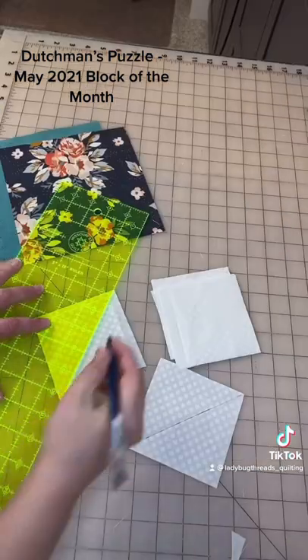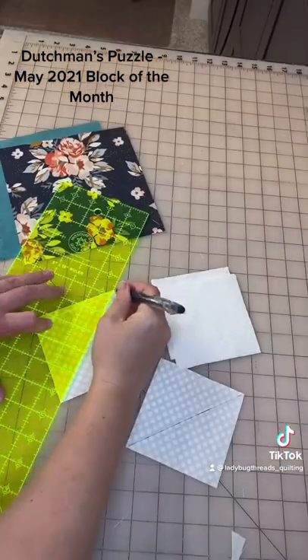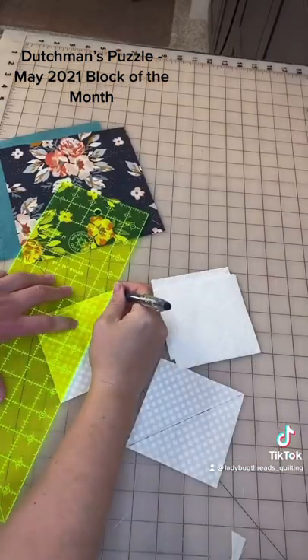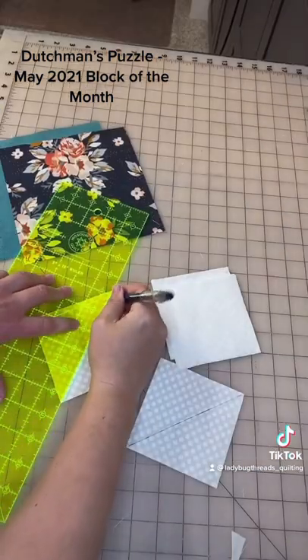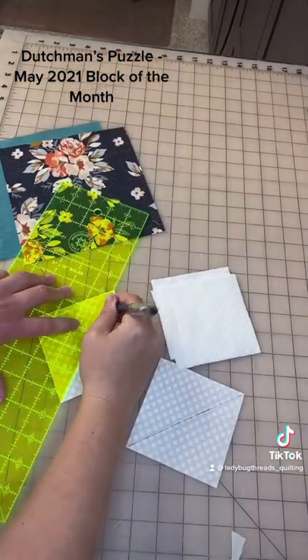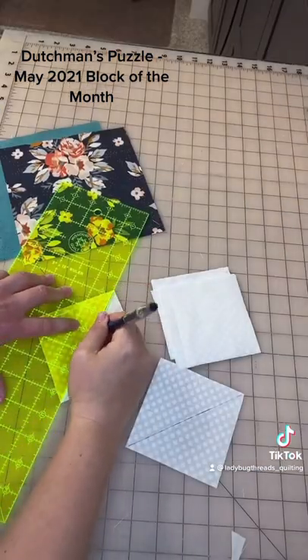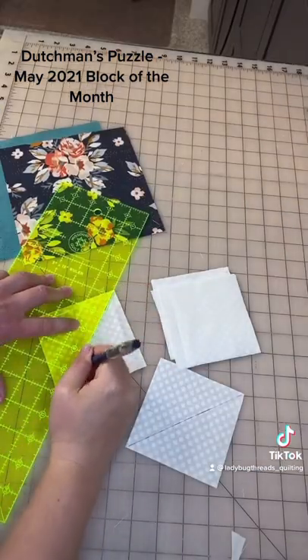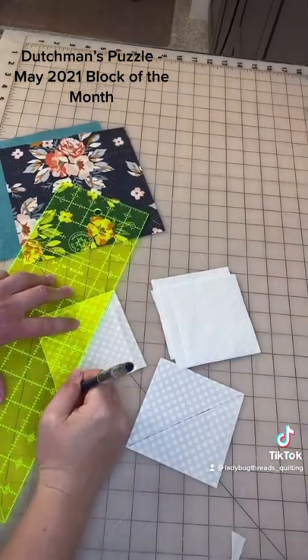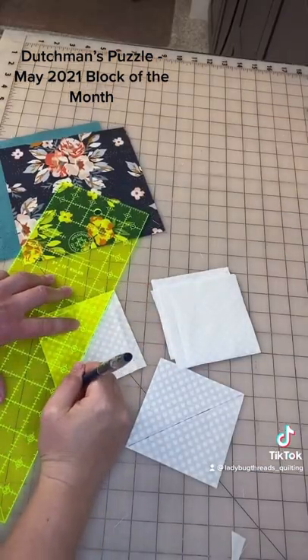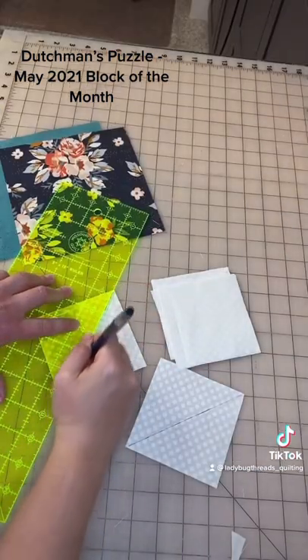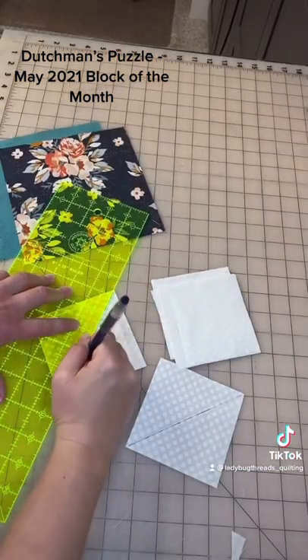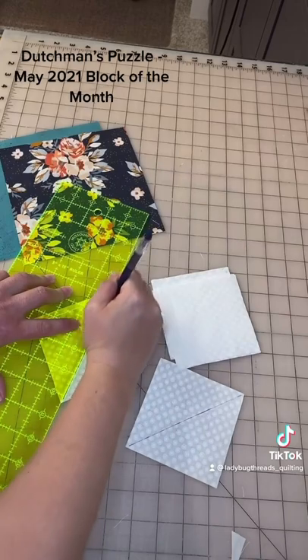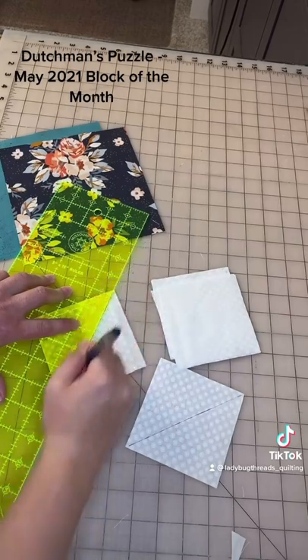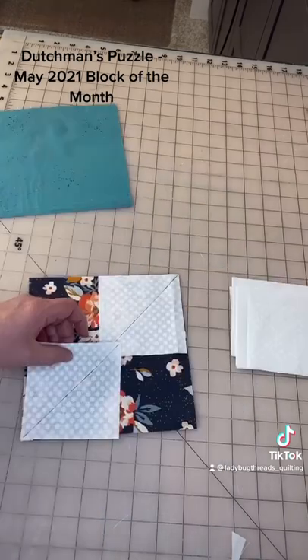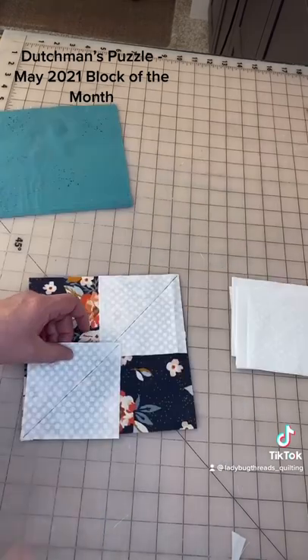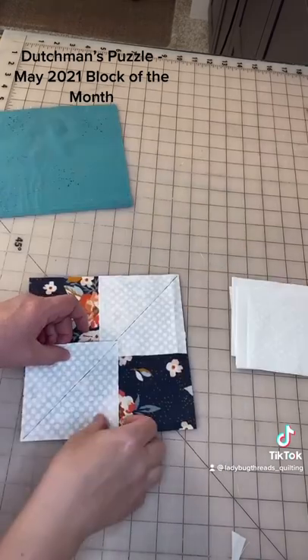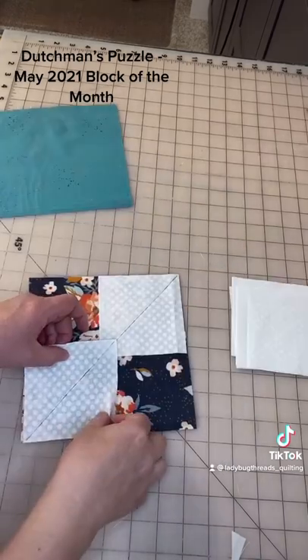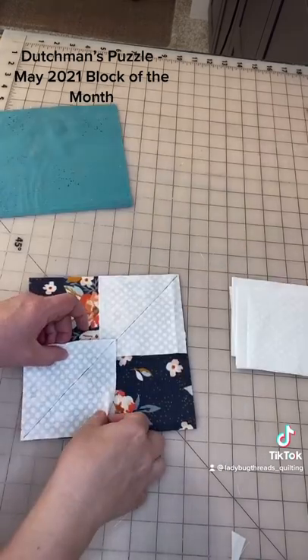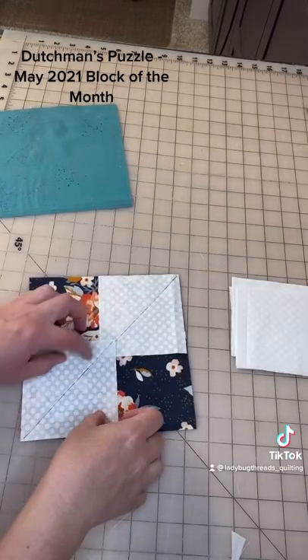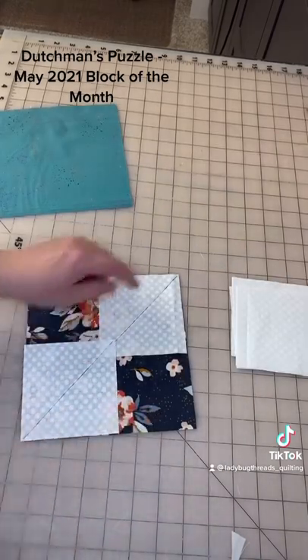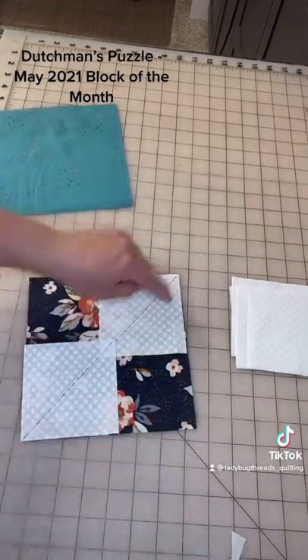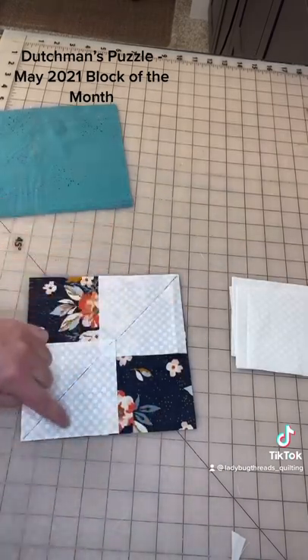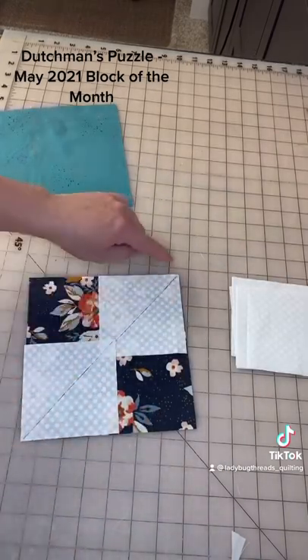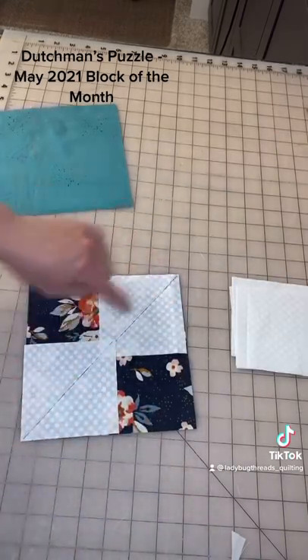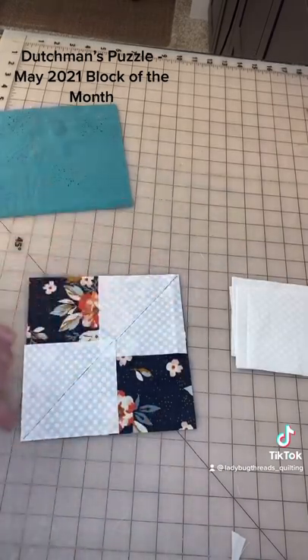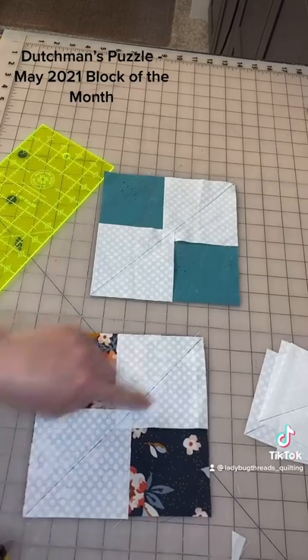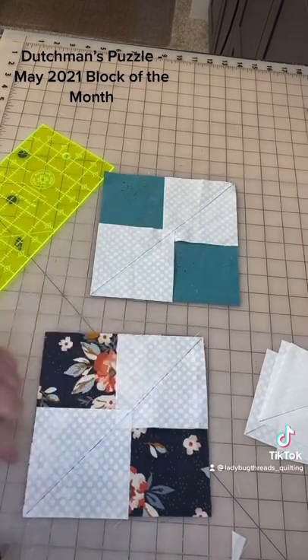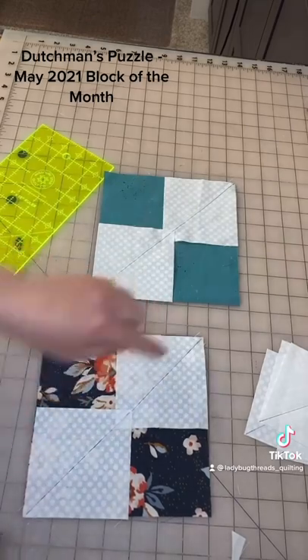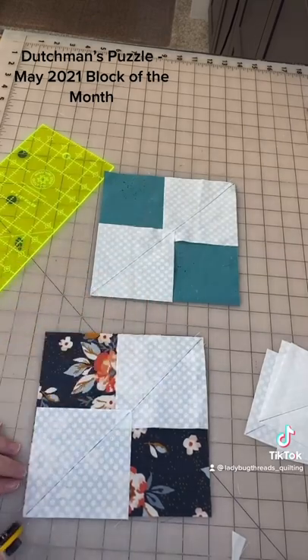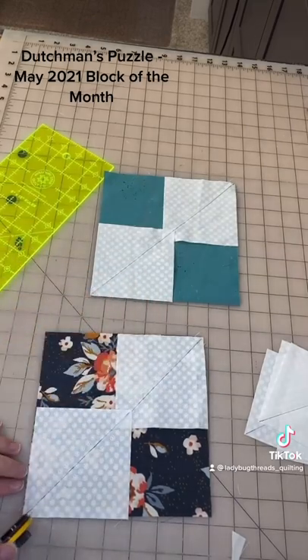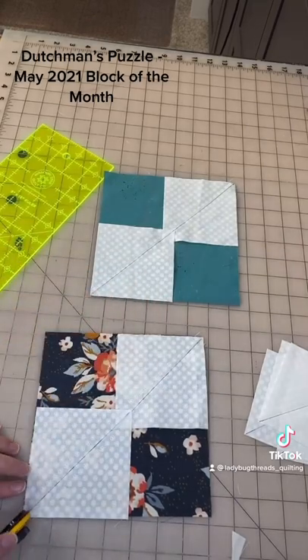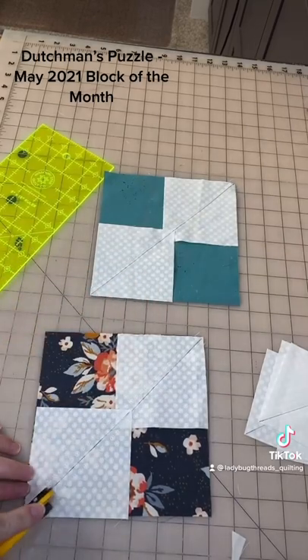We're doing the no waste flying geese method, so you'll need to mark the small white squares from corner to corner on the wrong side of the fabric. Layer it on top of a colored fabric and sew on a quarter inch seam on either side of the line.